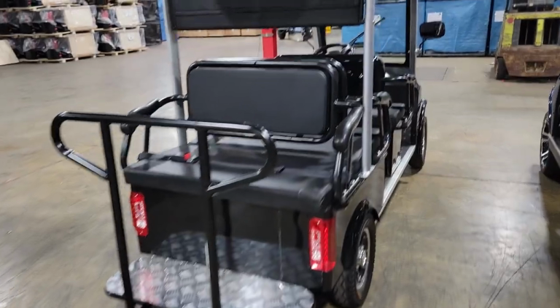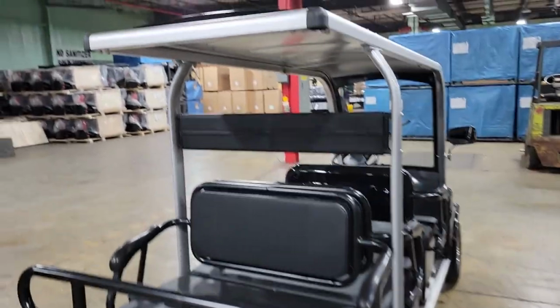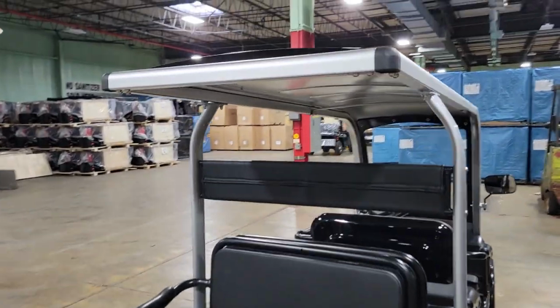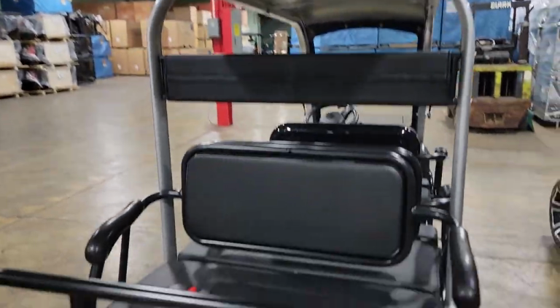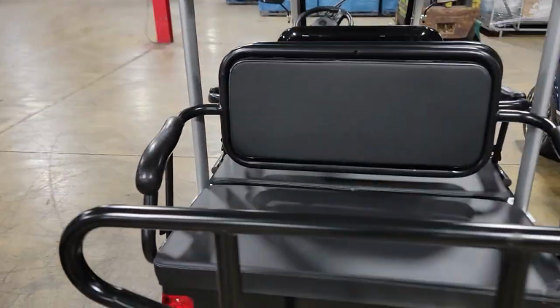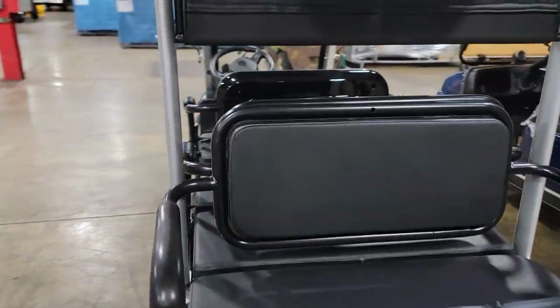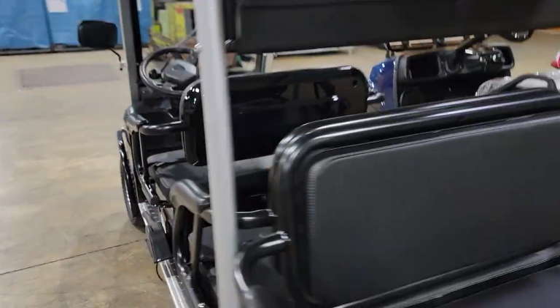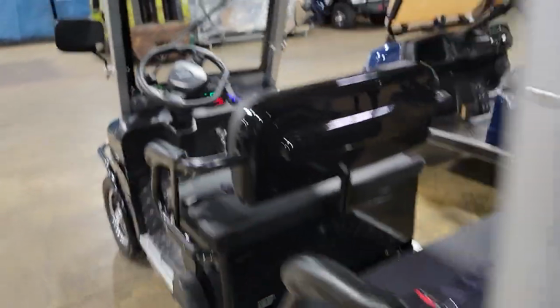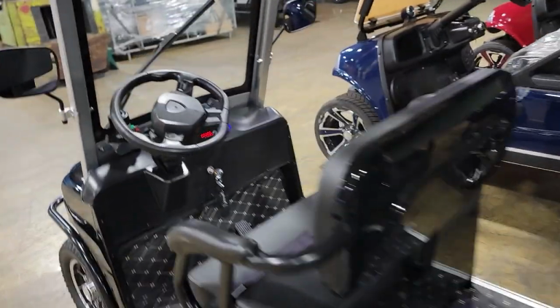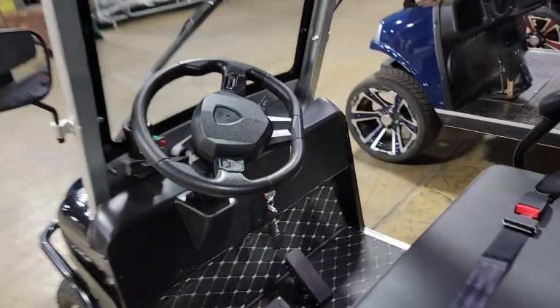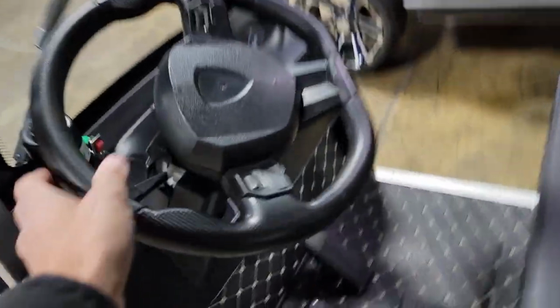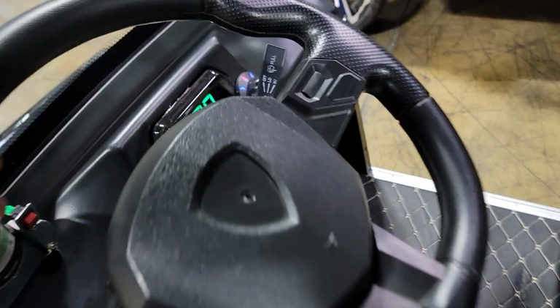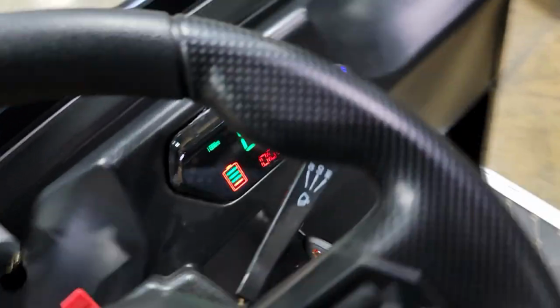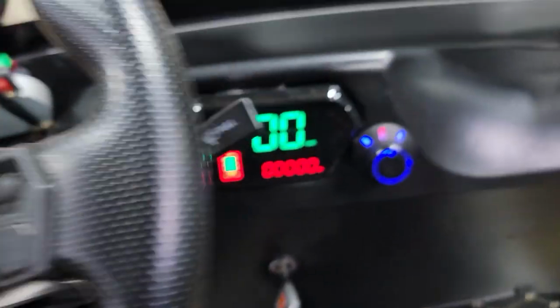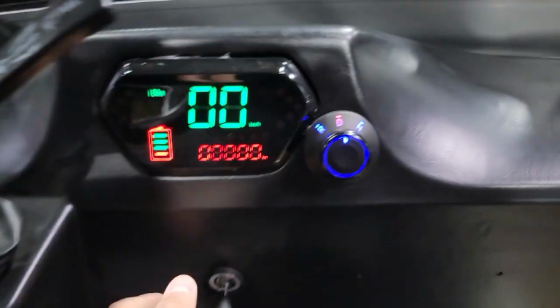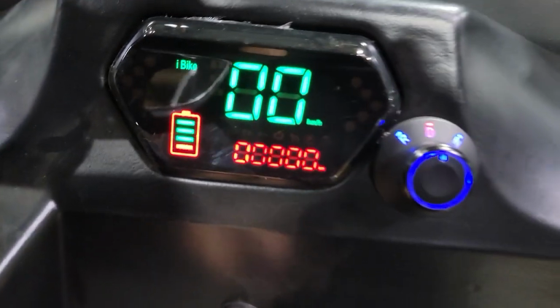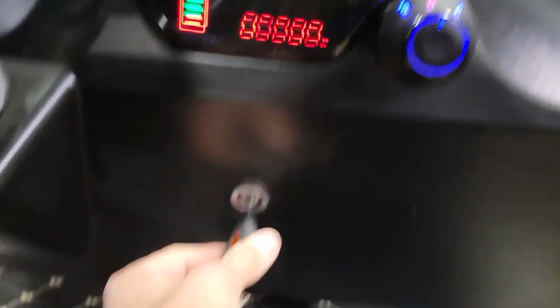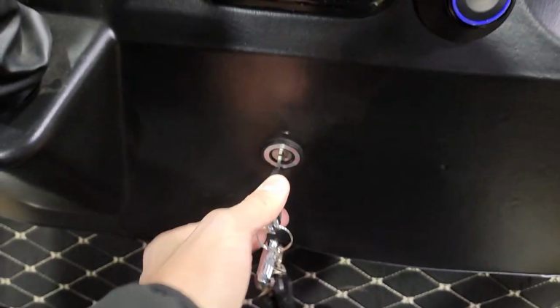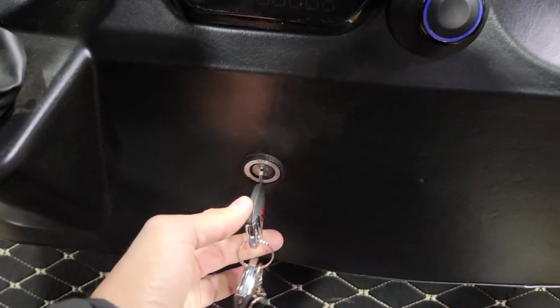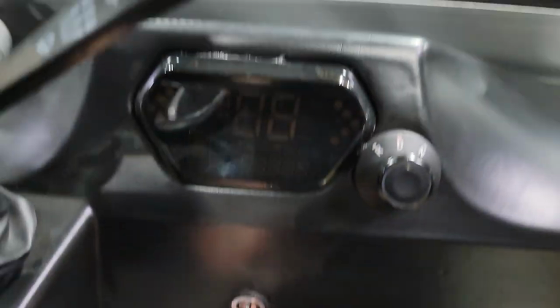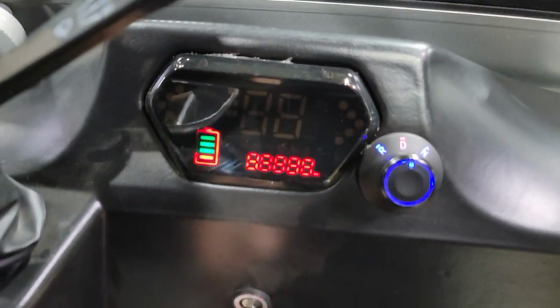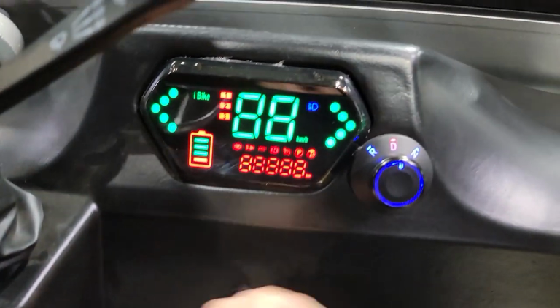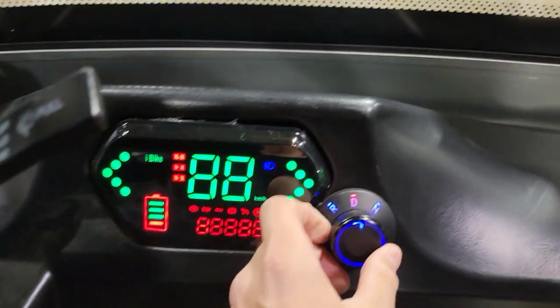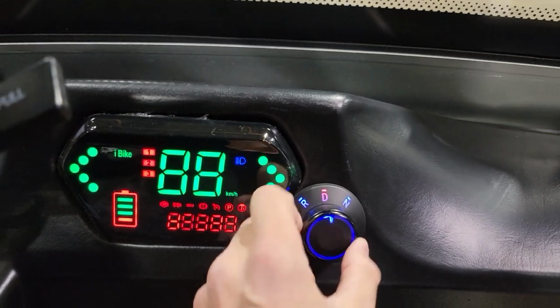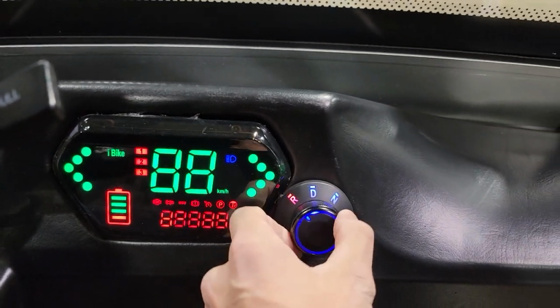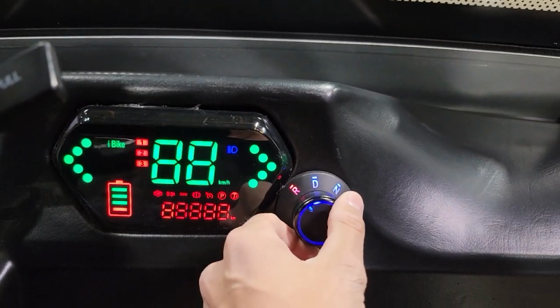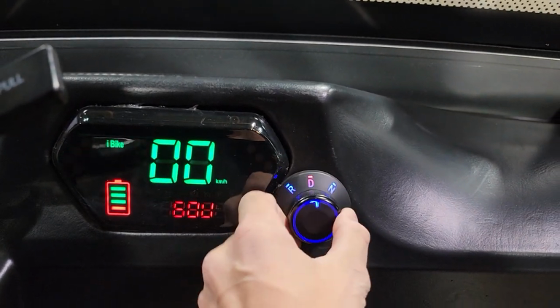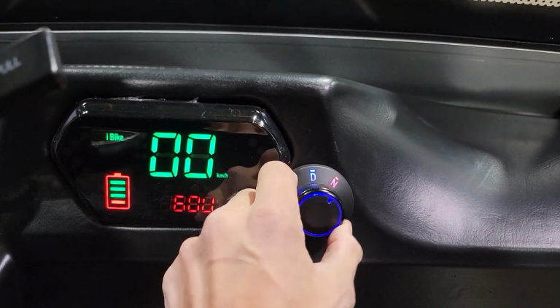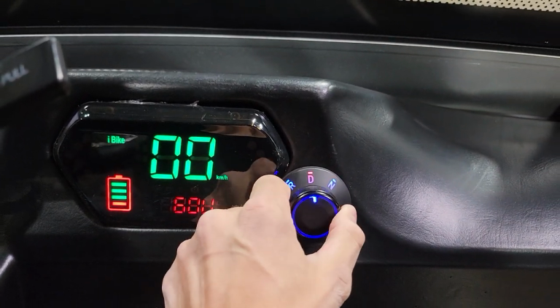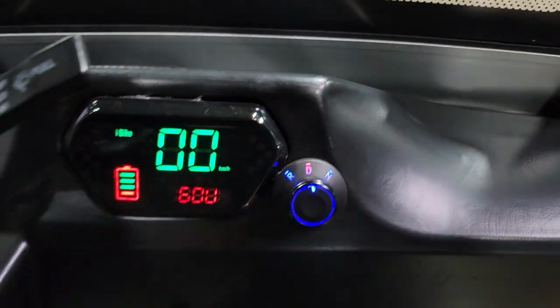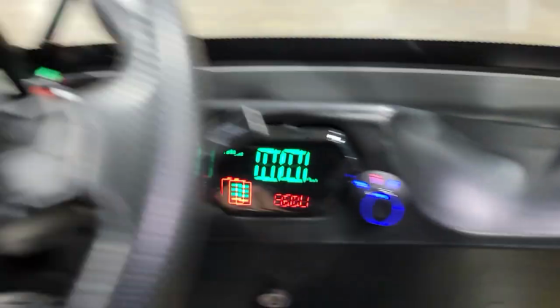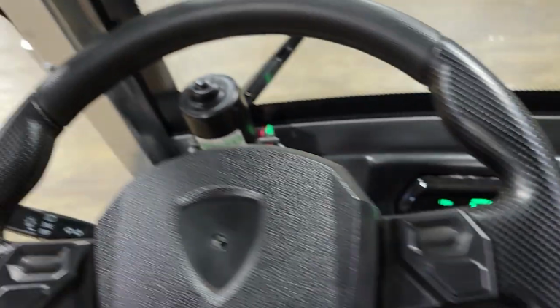We're gonna take it for a ride in just a second. To turn it on — it's actually turned on right now — you've got off, on, drive, reverse, and neutral.